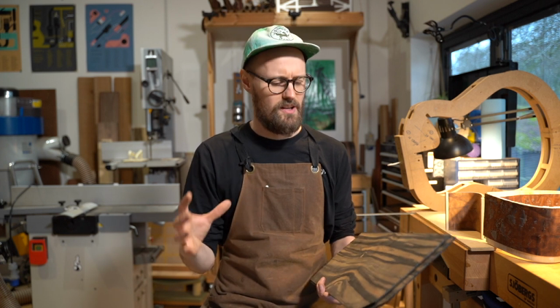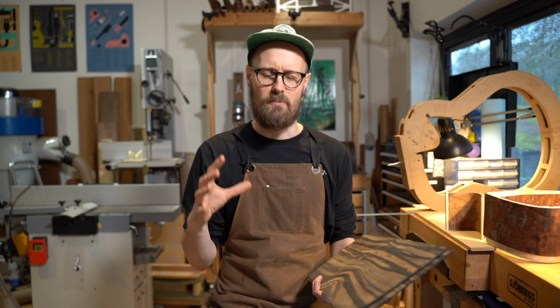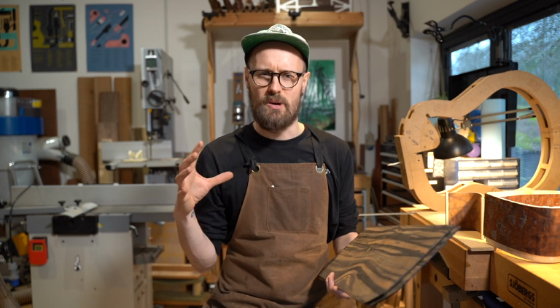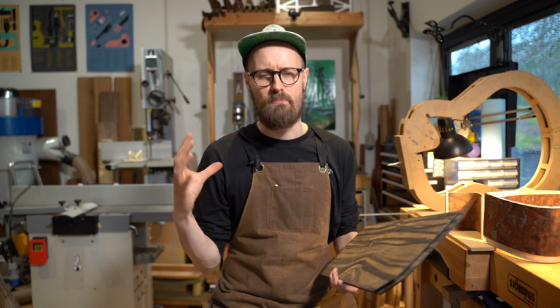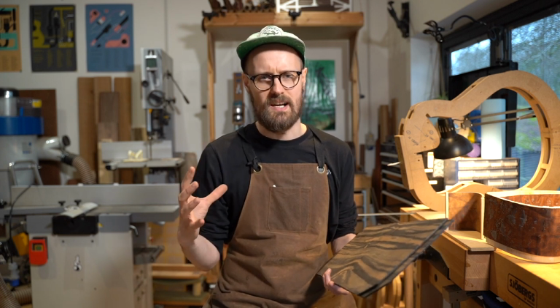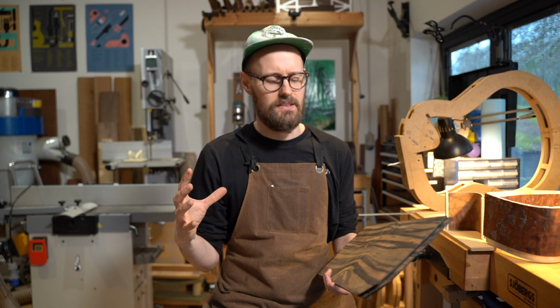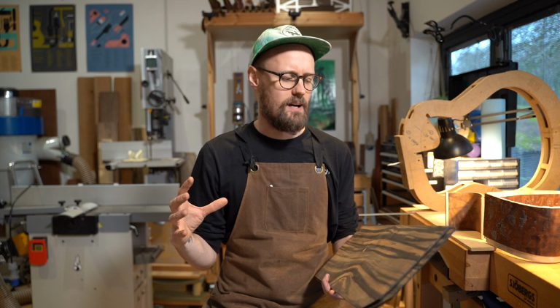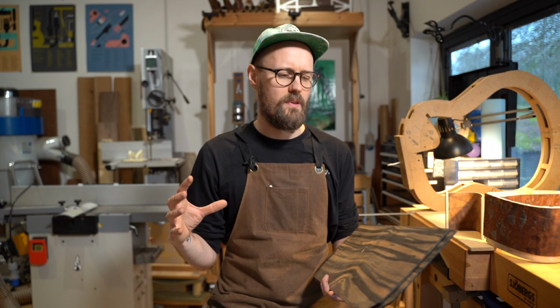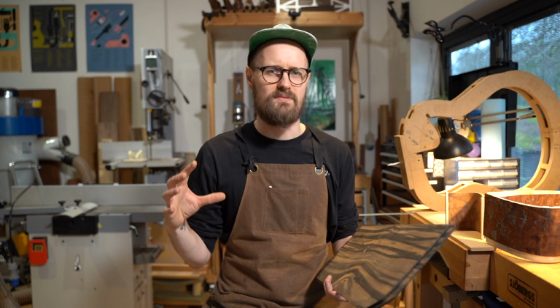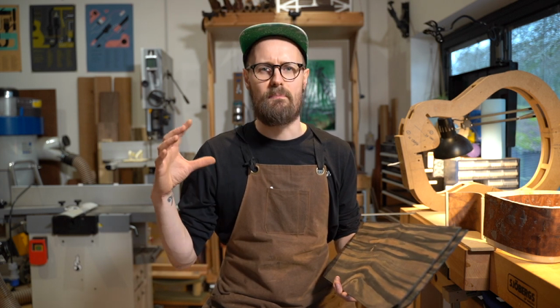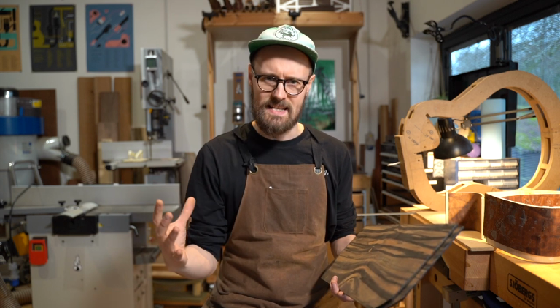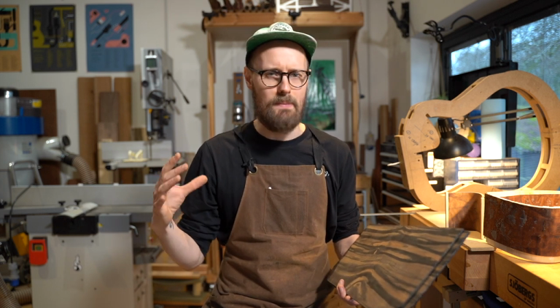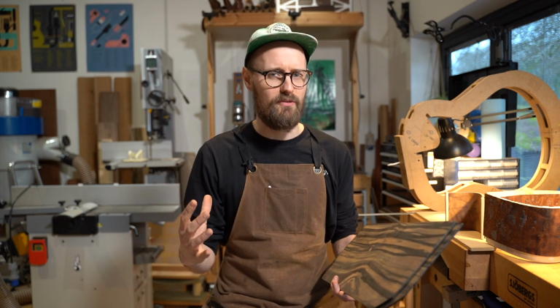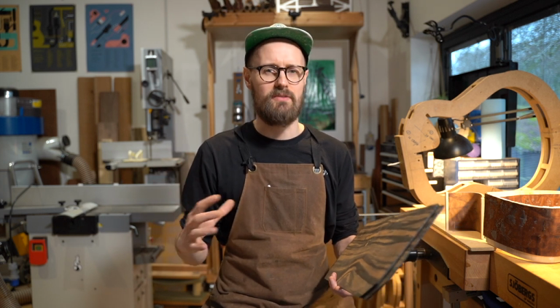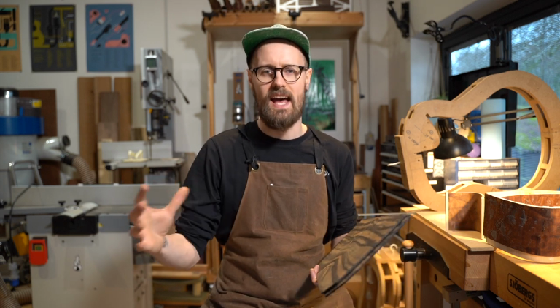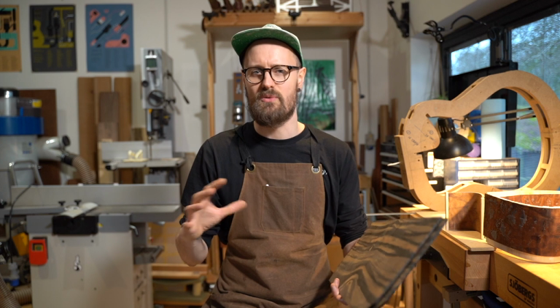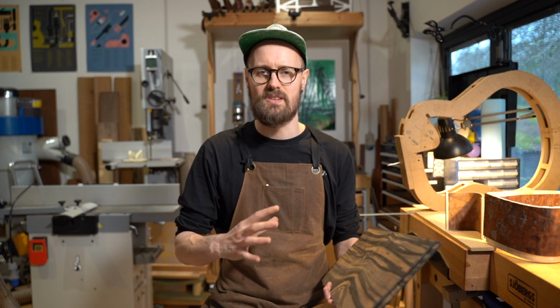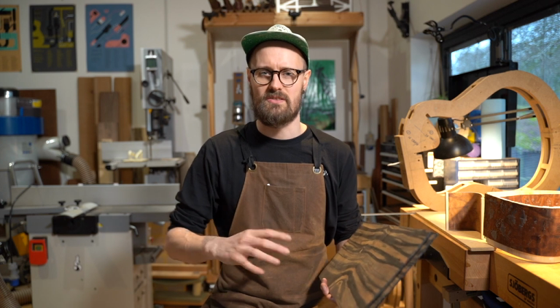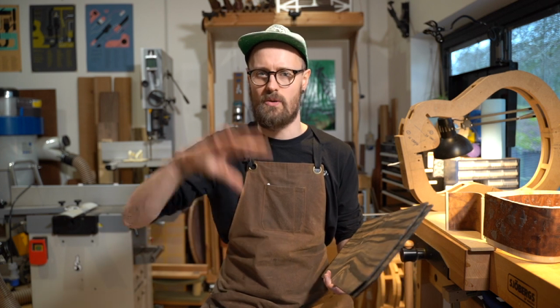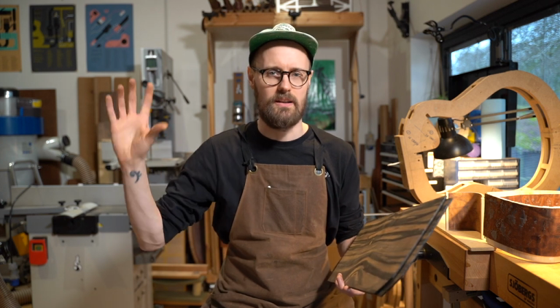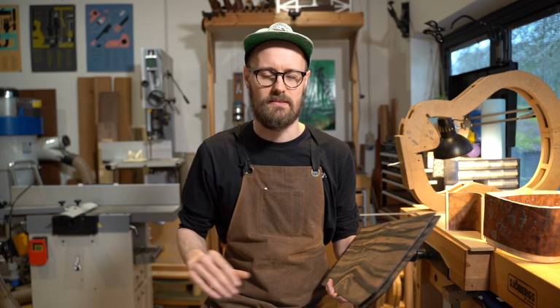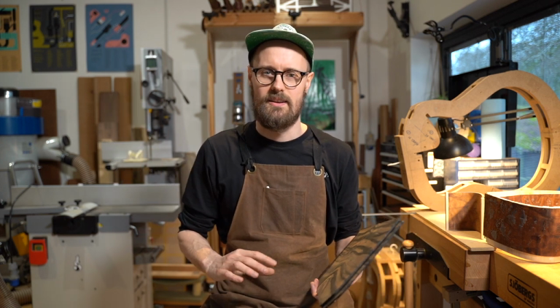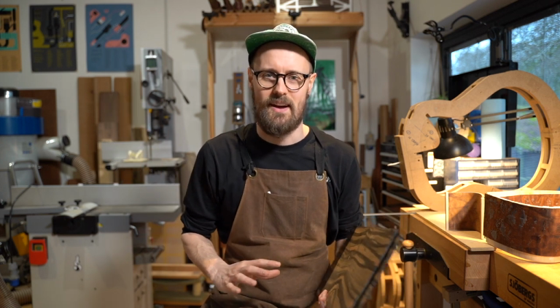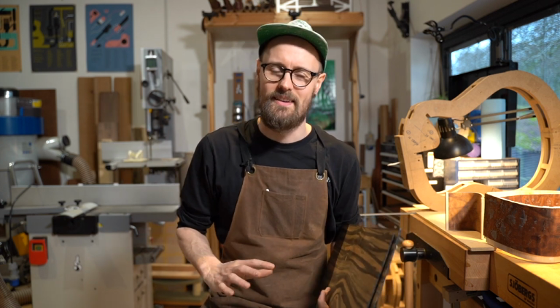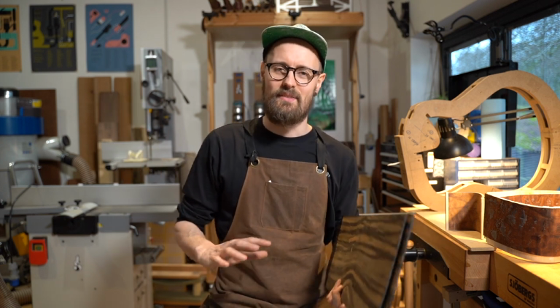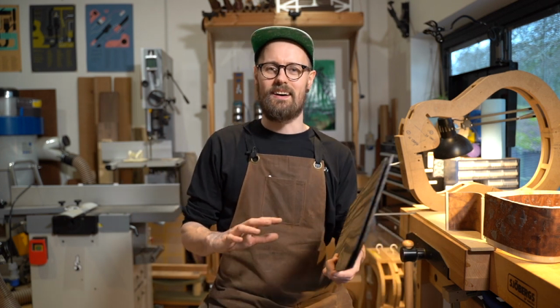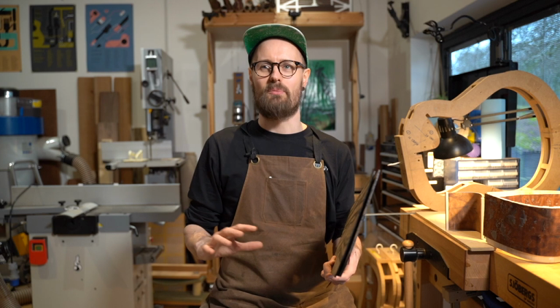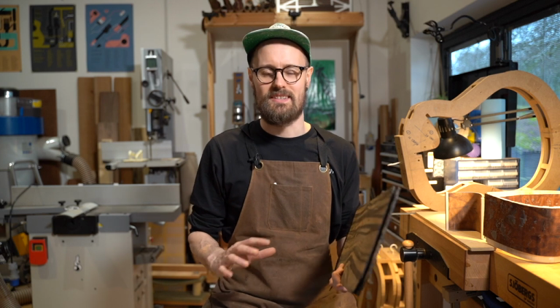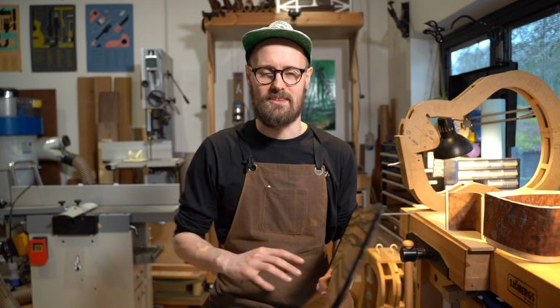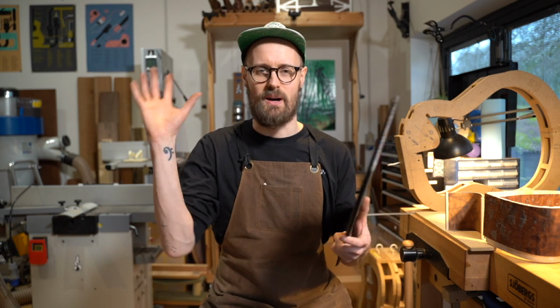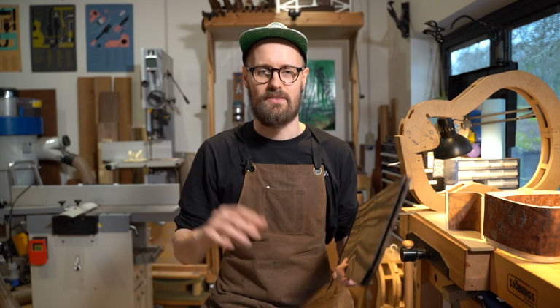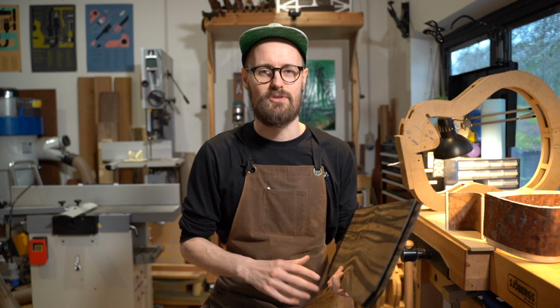With my Model L being such a big guitar, it's very bassy and very powerful. If you're not careful with your wood selections, things can have the opportunity to spiral out of control.